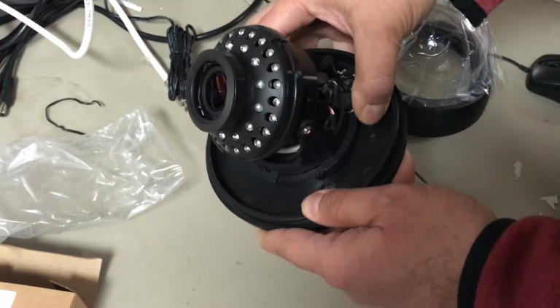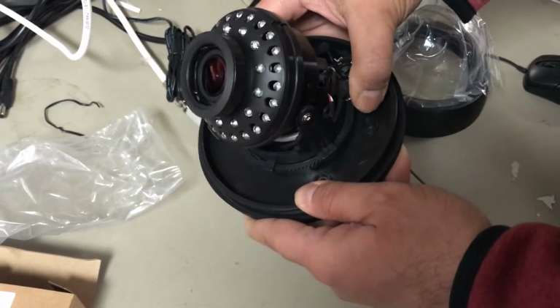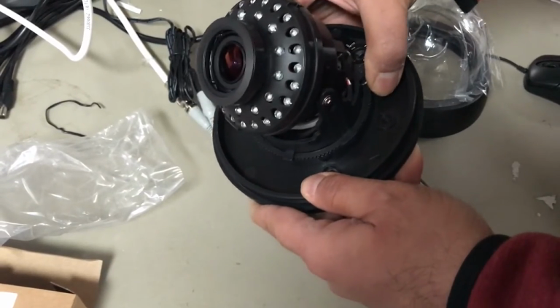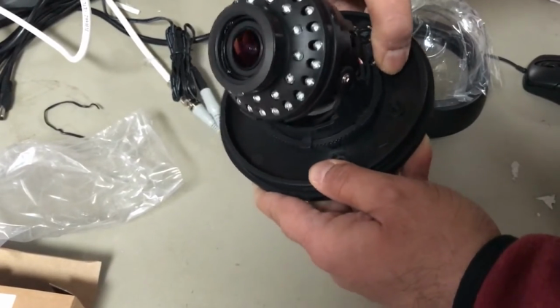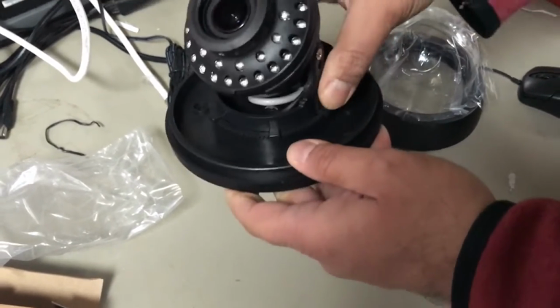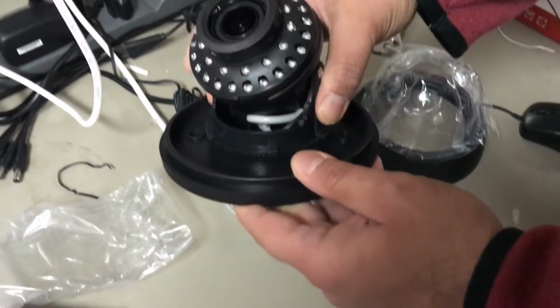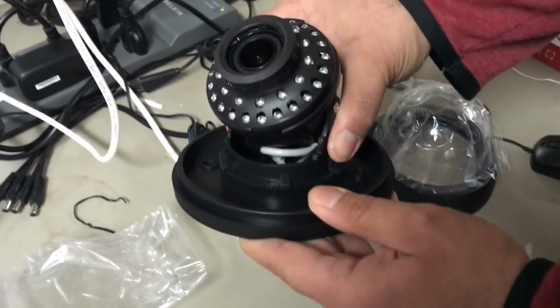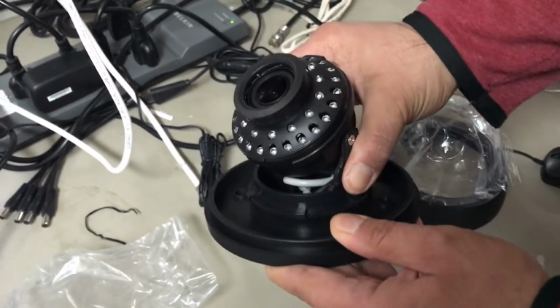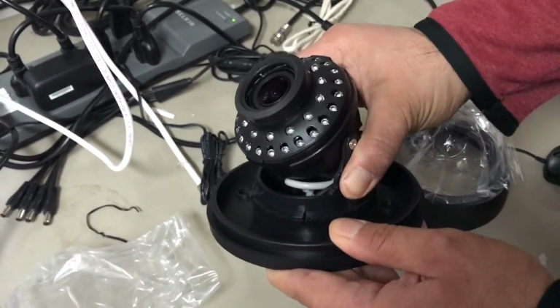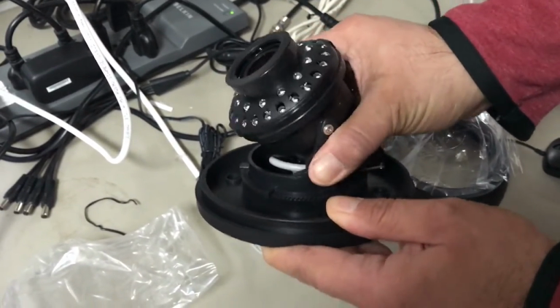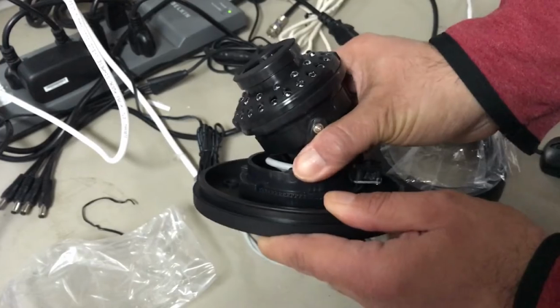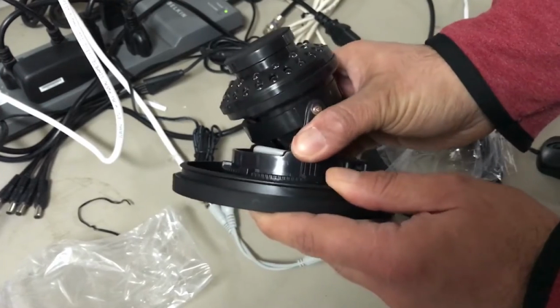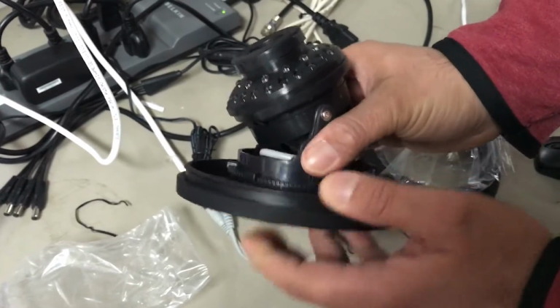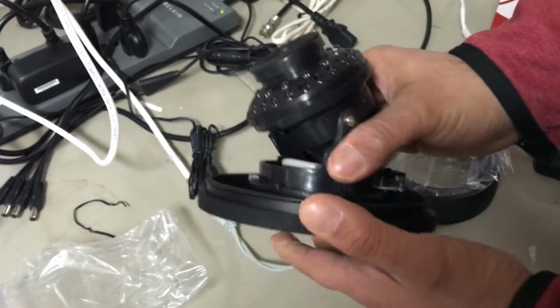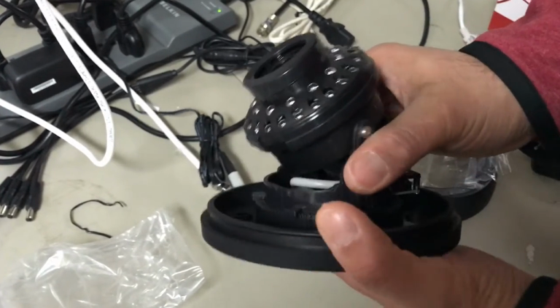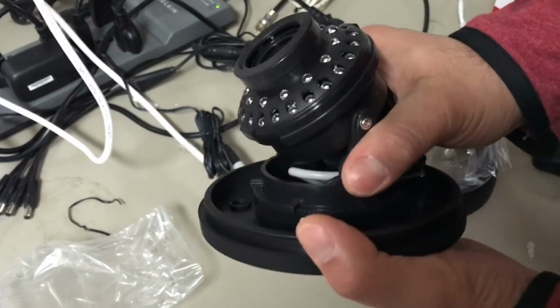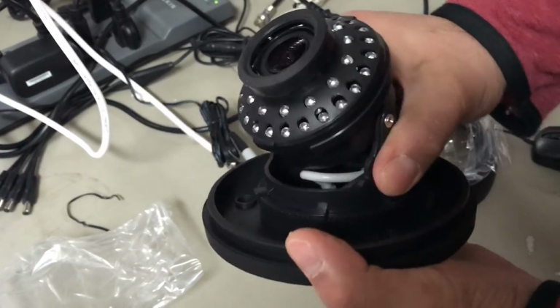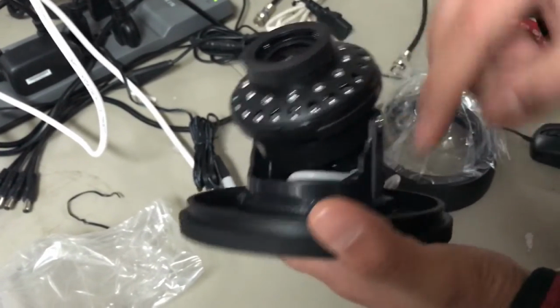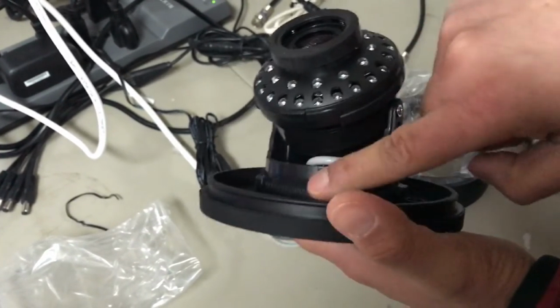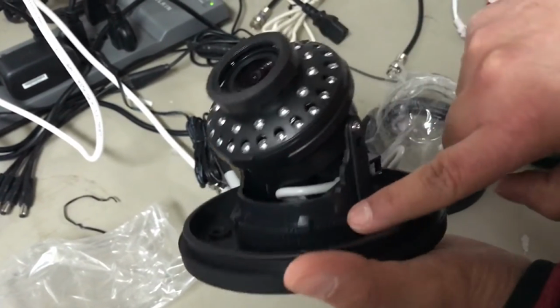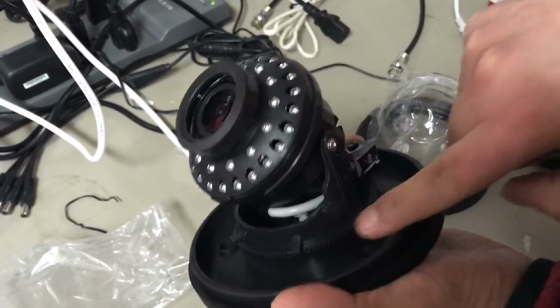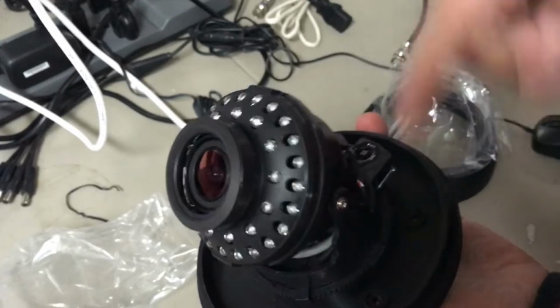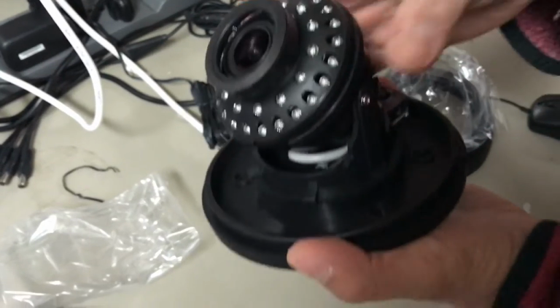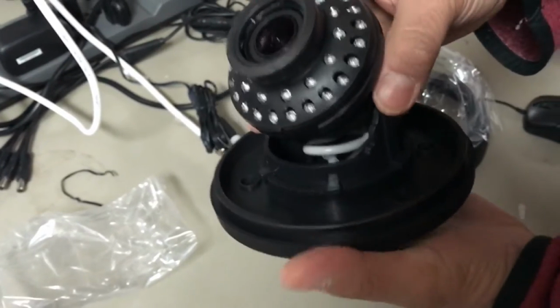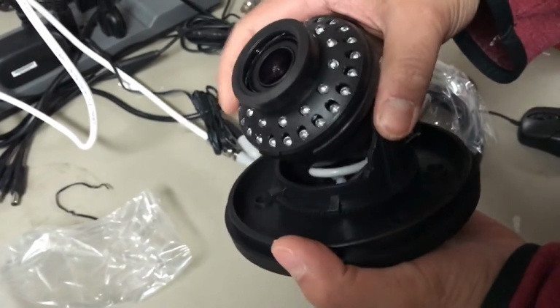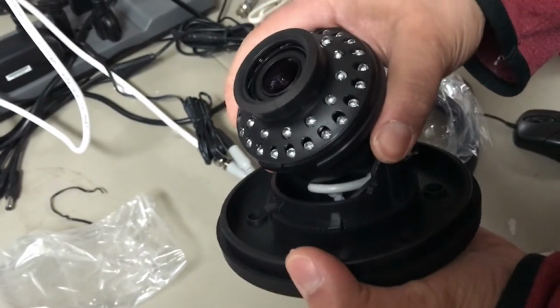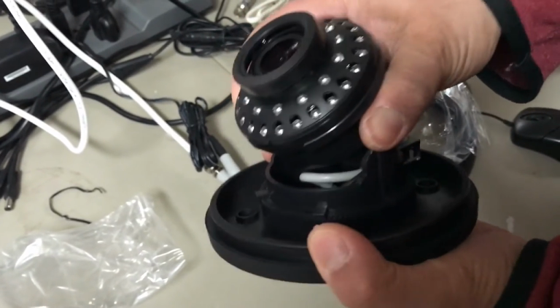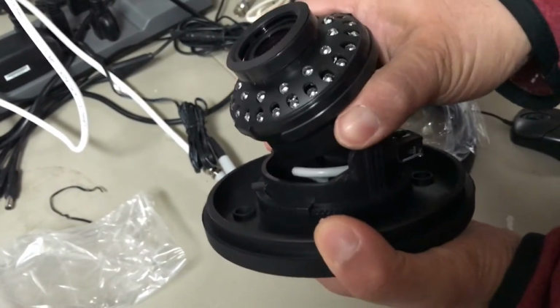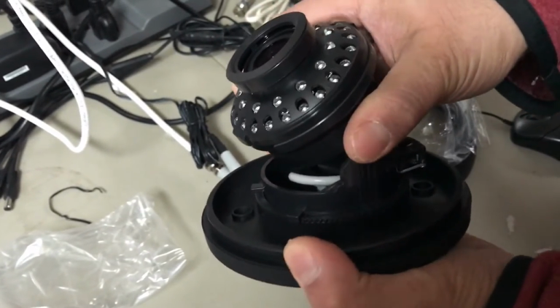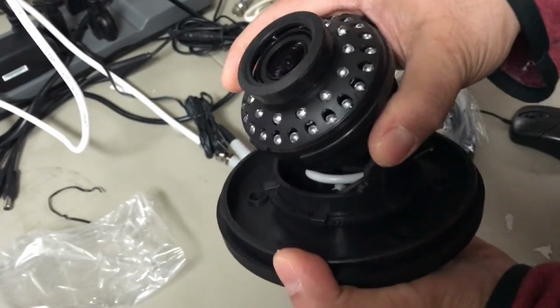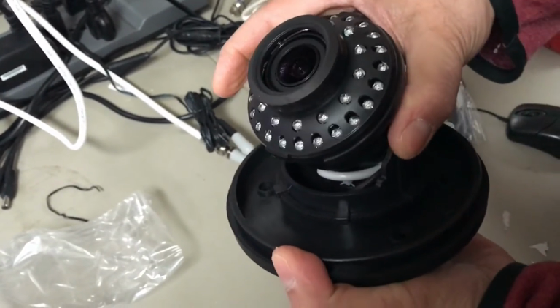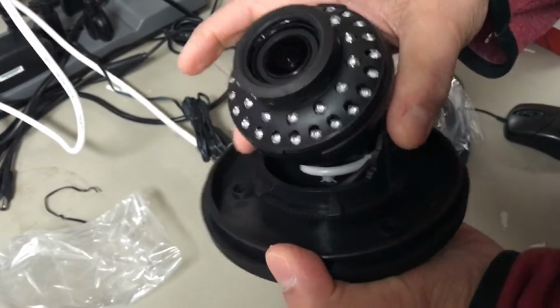The carriage is tightened on purpose from the factory so the camera doesn't start freely moving around. If you break the bottom tabs, the camera will no longer stay in position, so carefully rotate the camera.